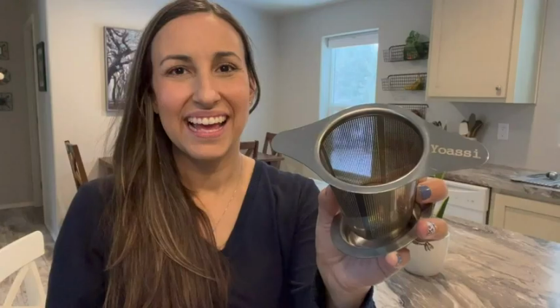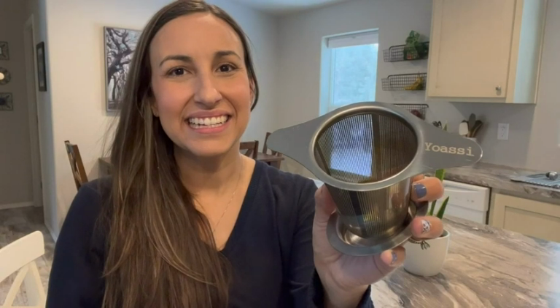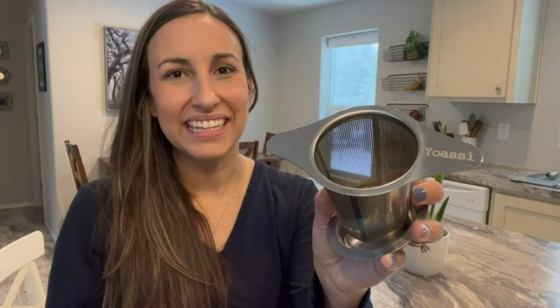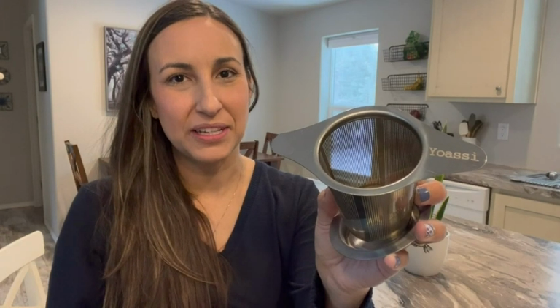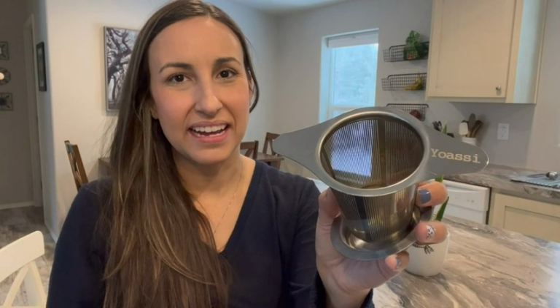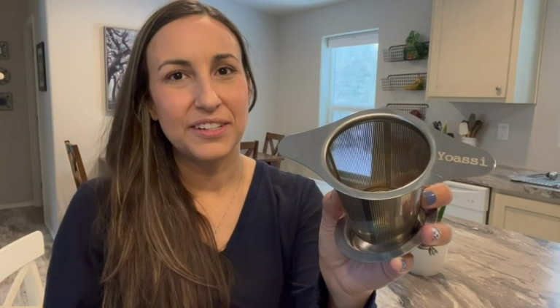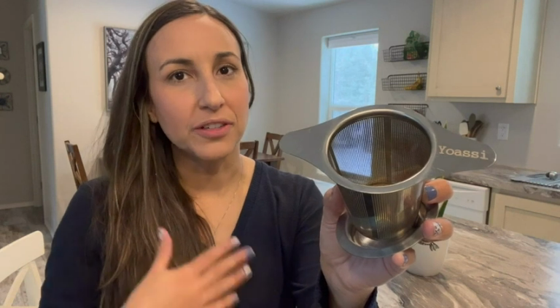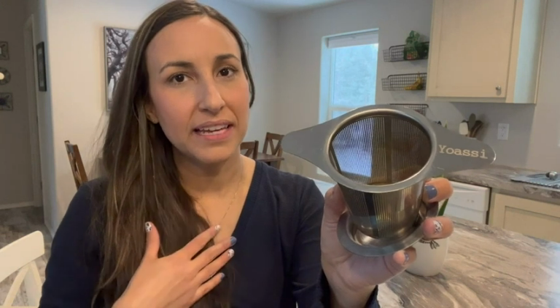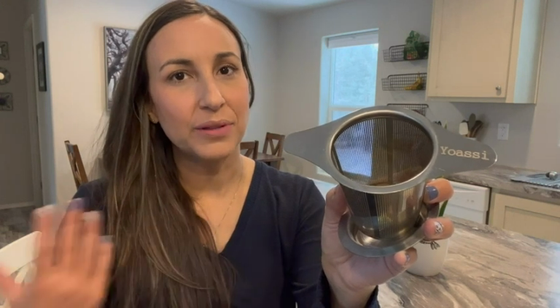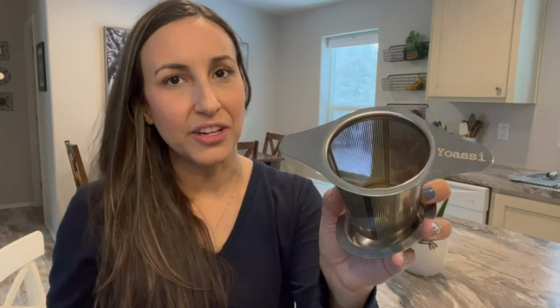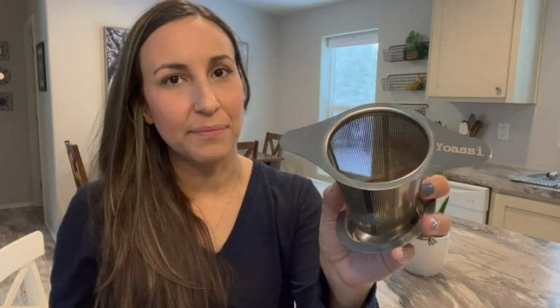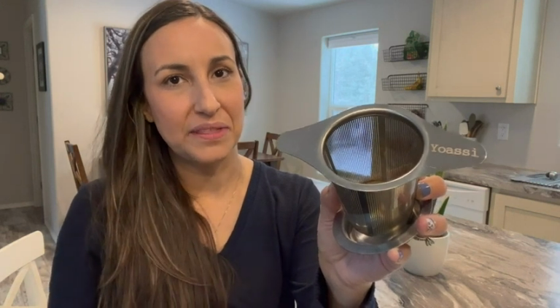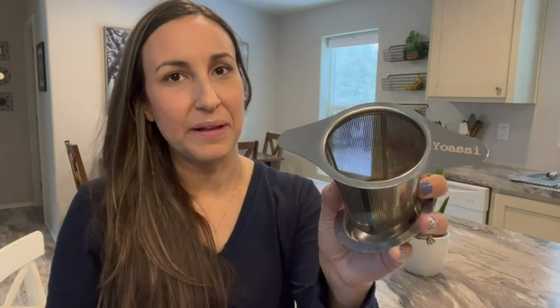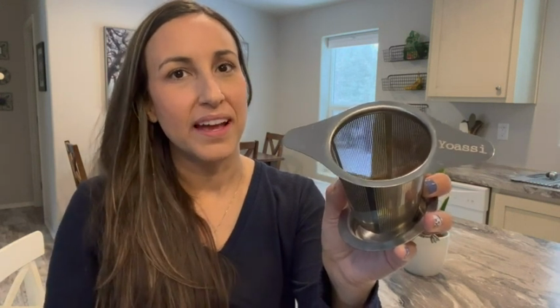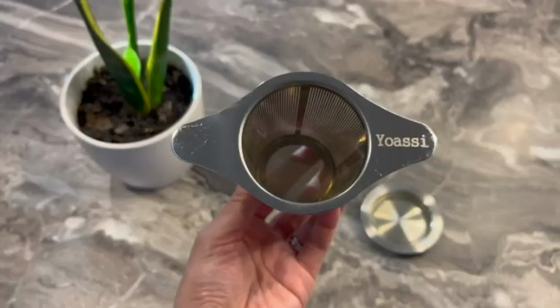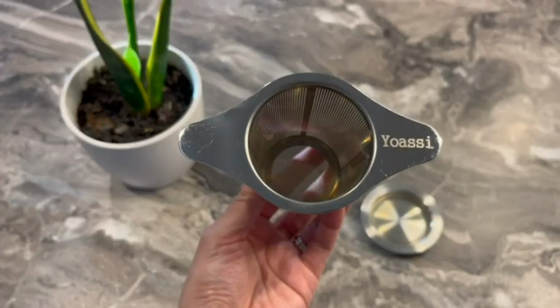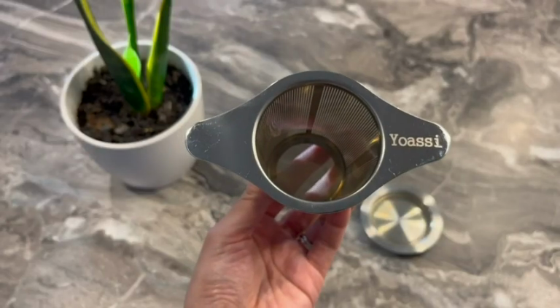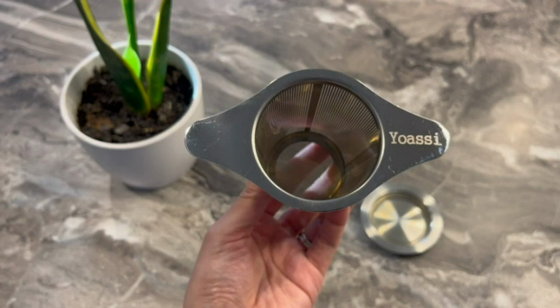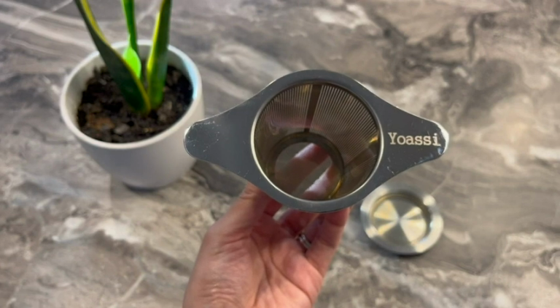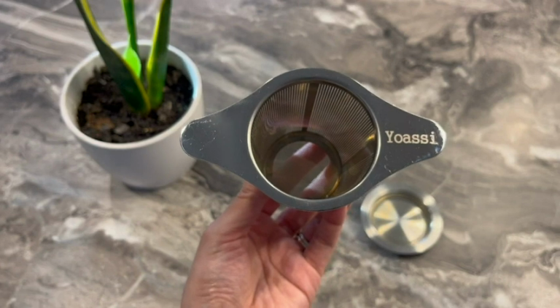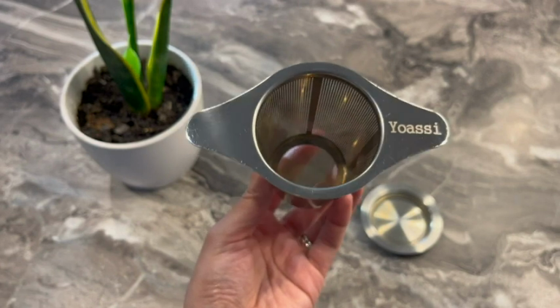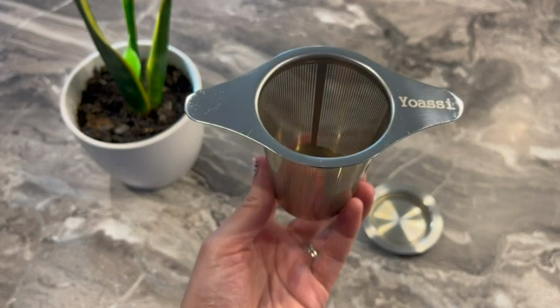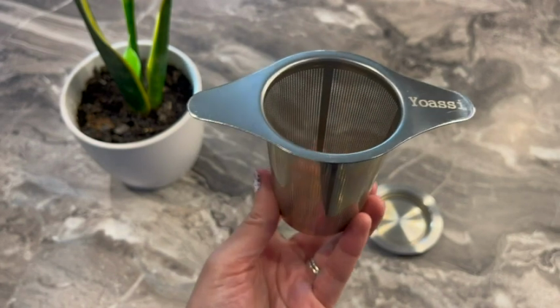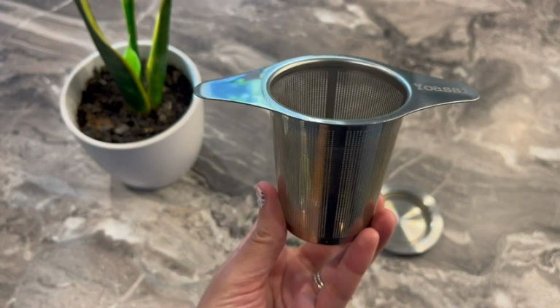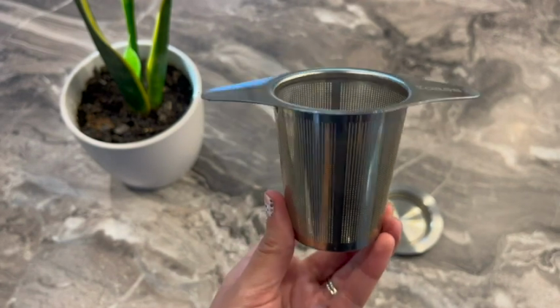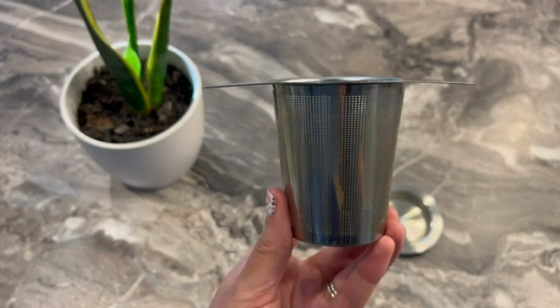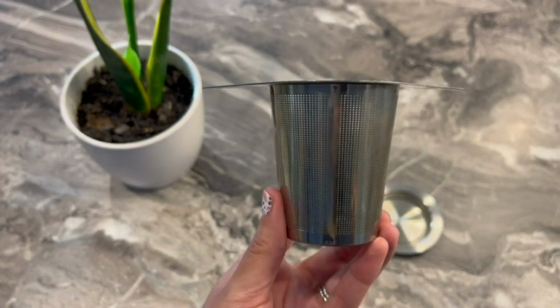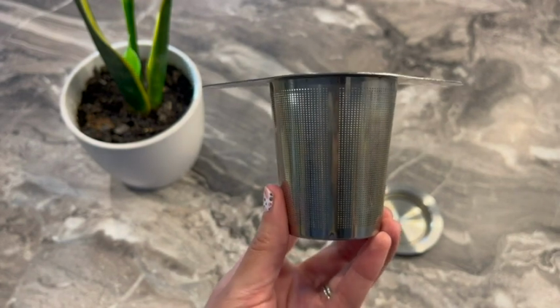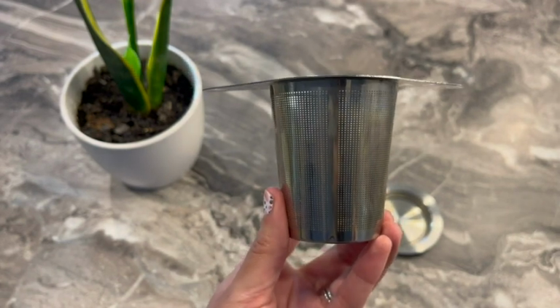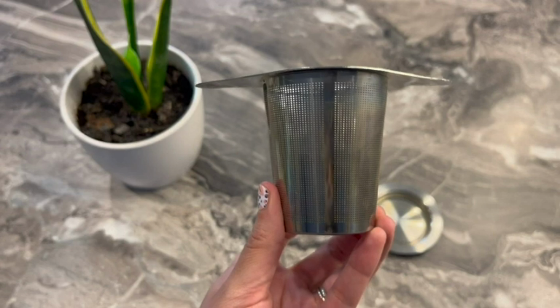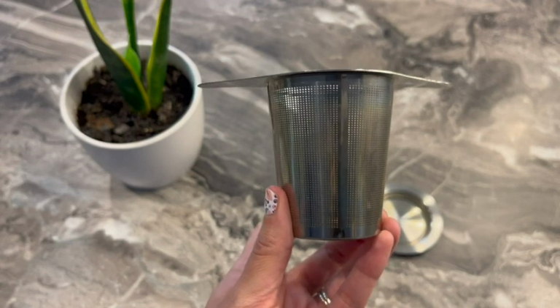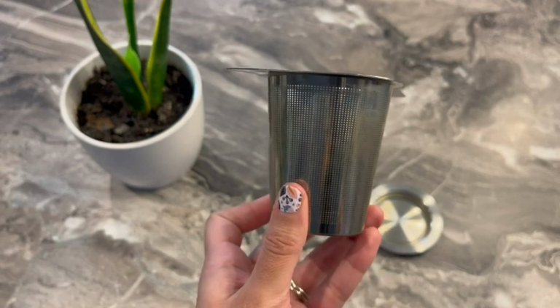Hey guys, it's Kylie with WTI. Over the last year, I have really upped my tea game with this Yossi Extra Fine 18-8 stainless steel tea infuser.